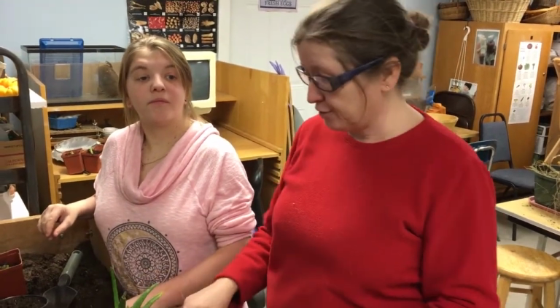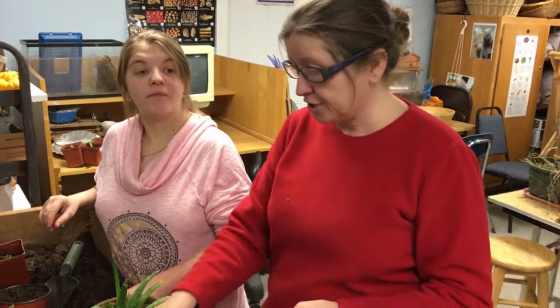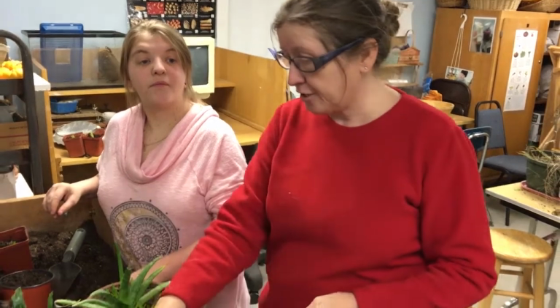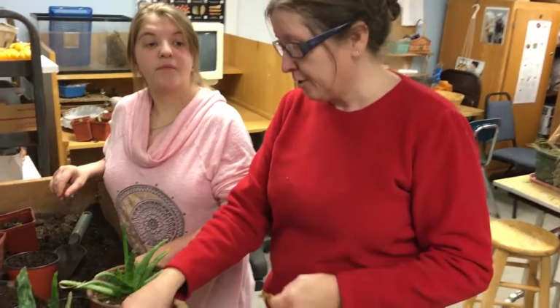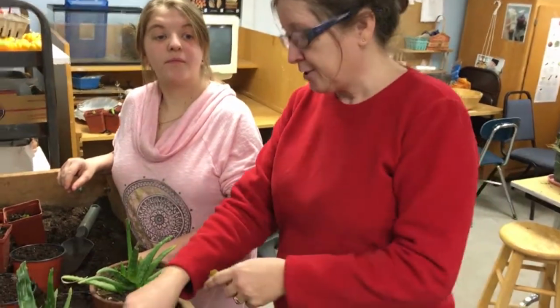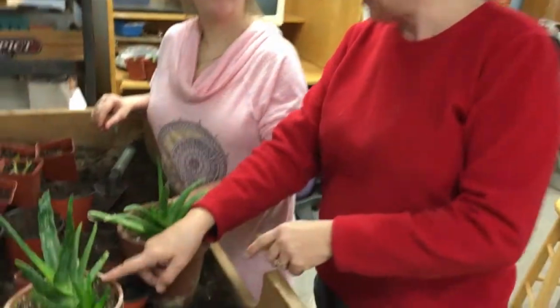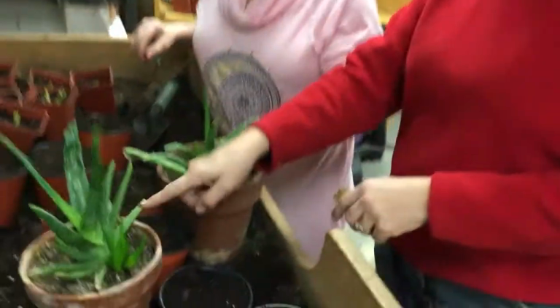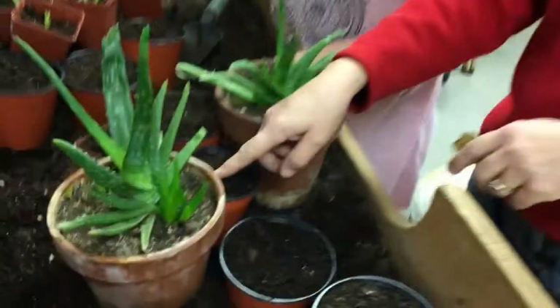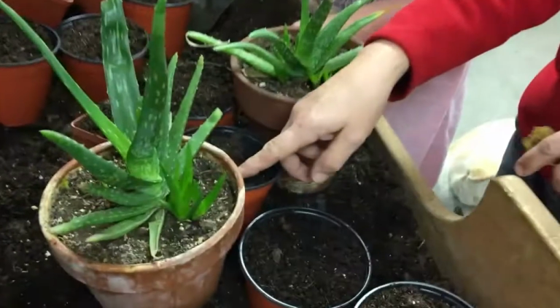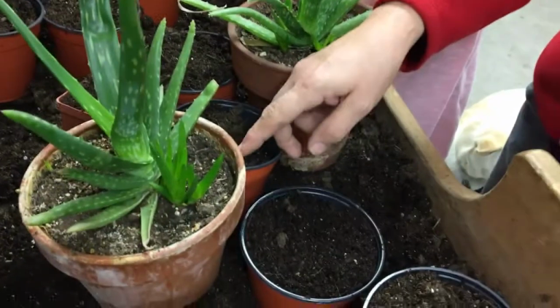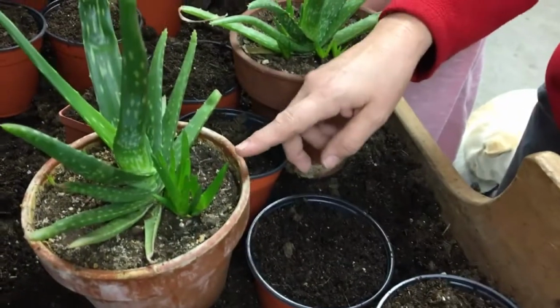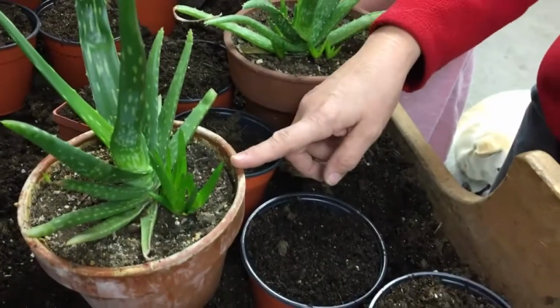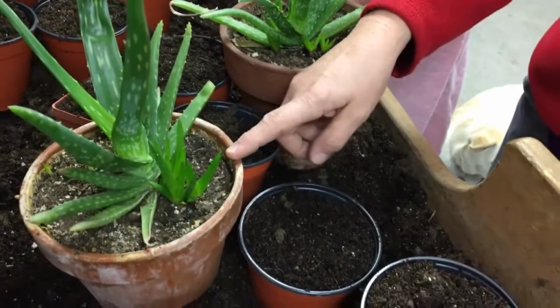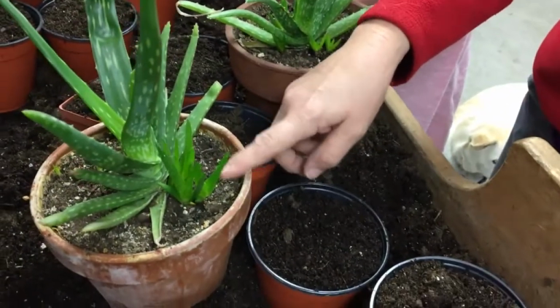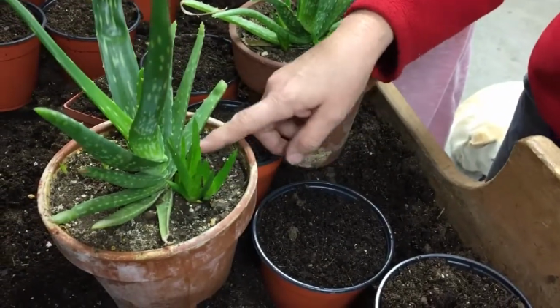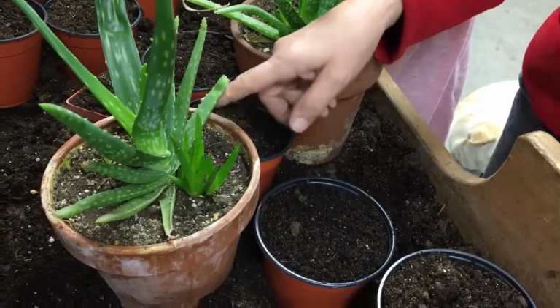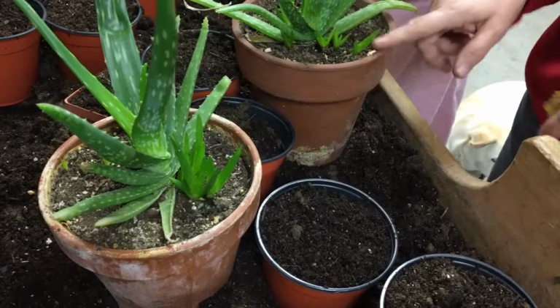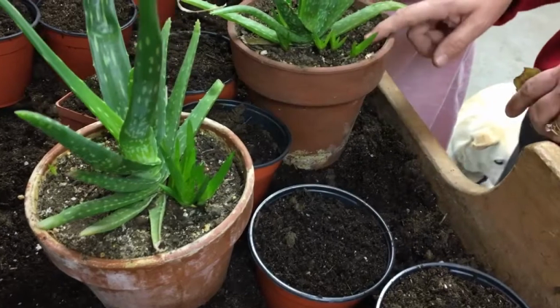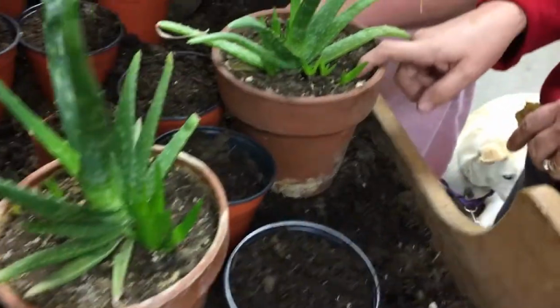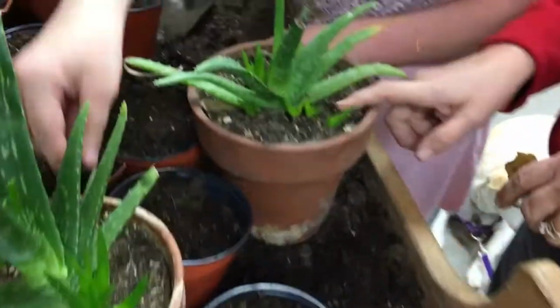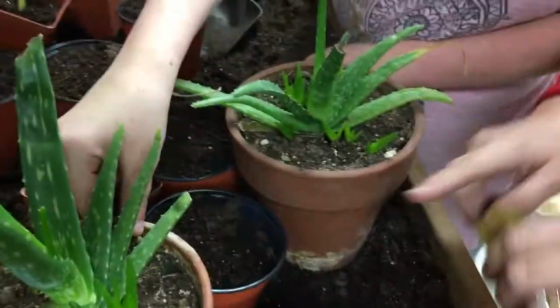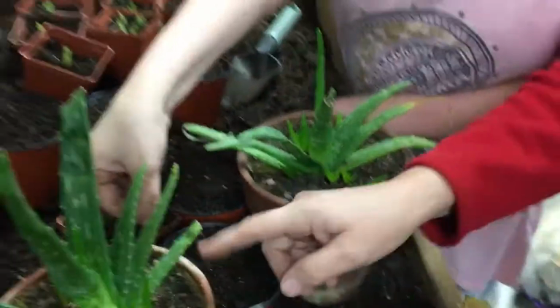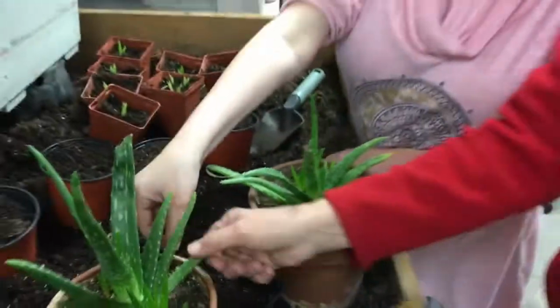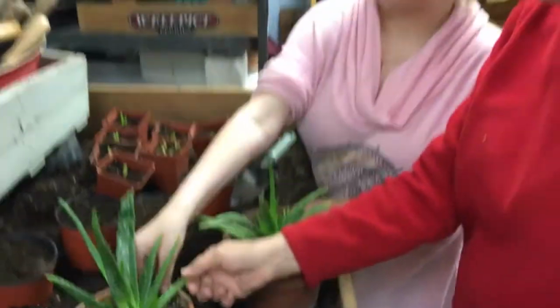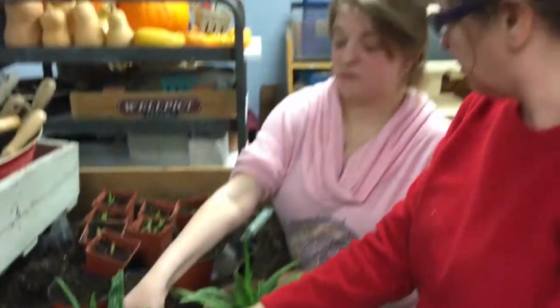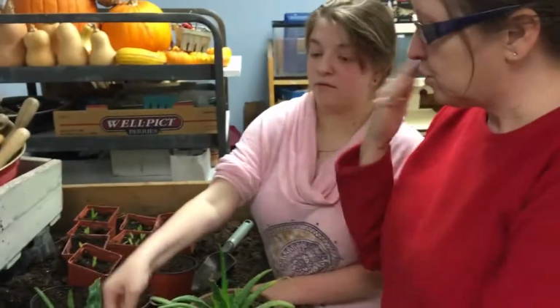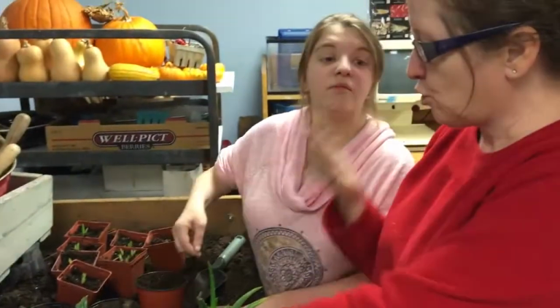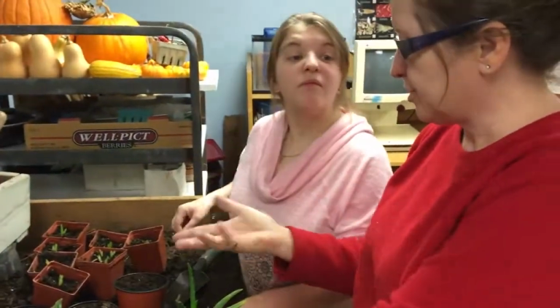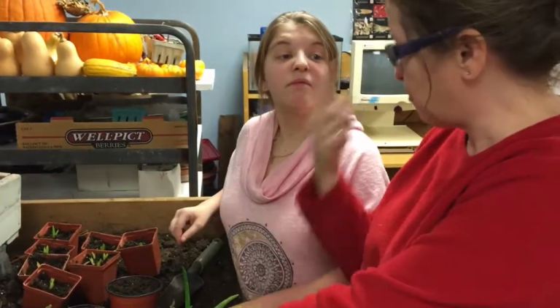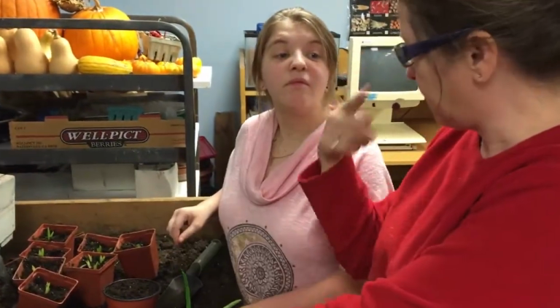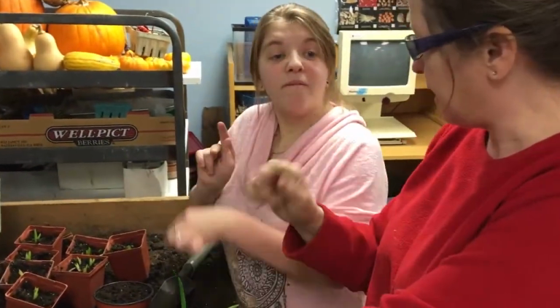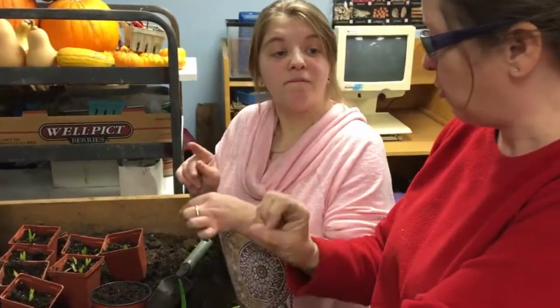So if you can see here, these aloe plants are making little babies all over the place. Do you know what this is for, aloes?